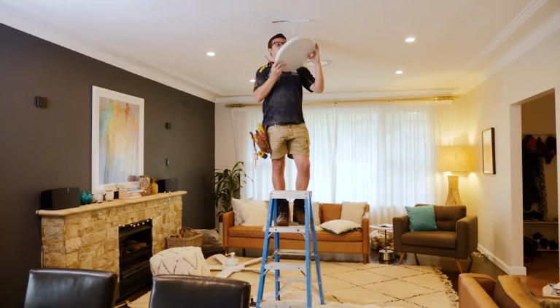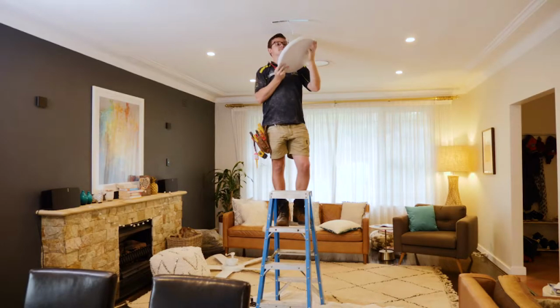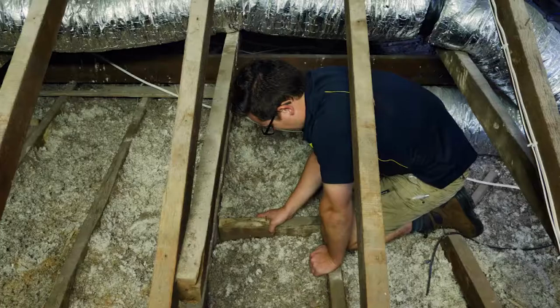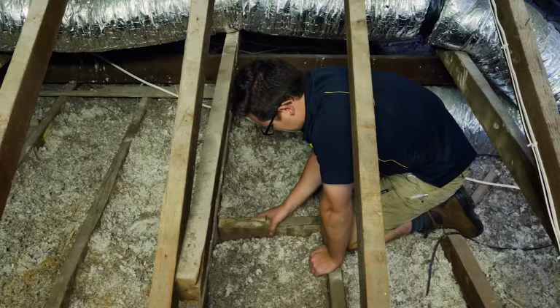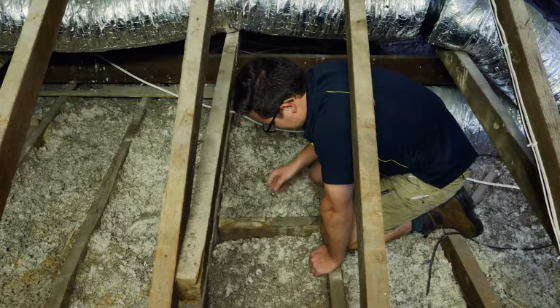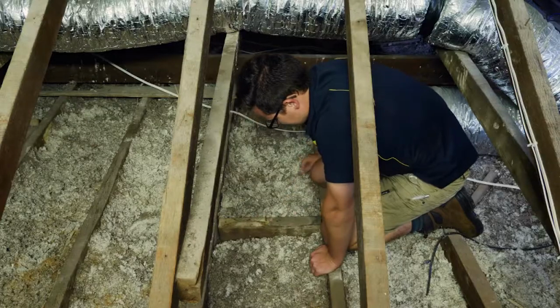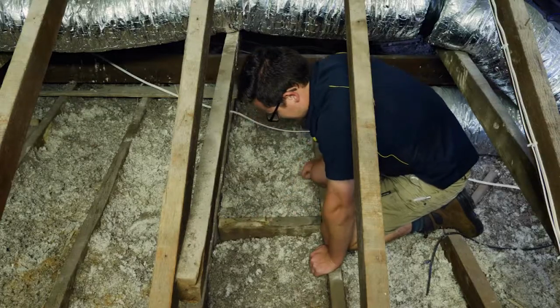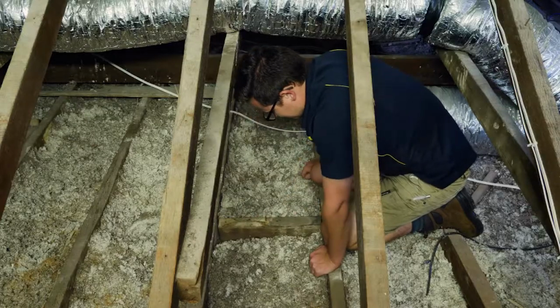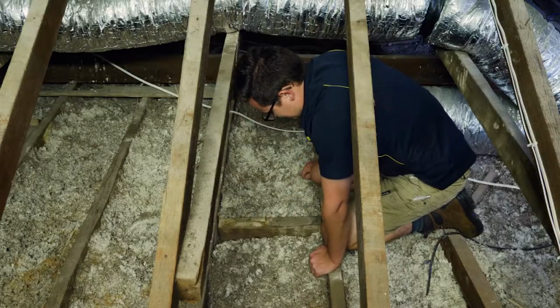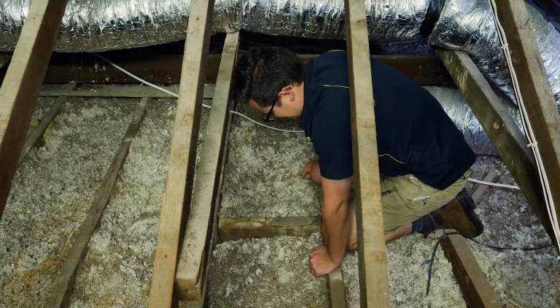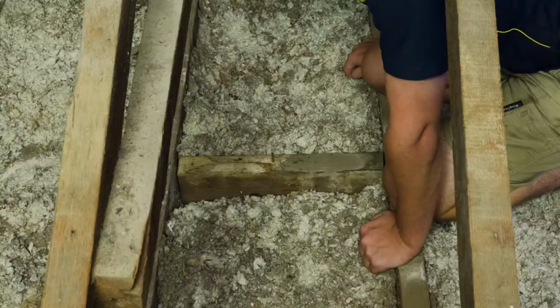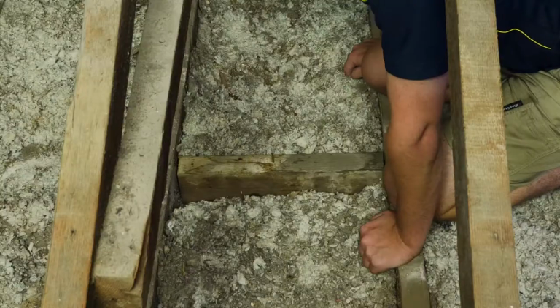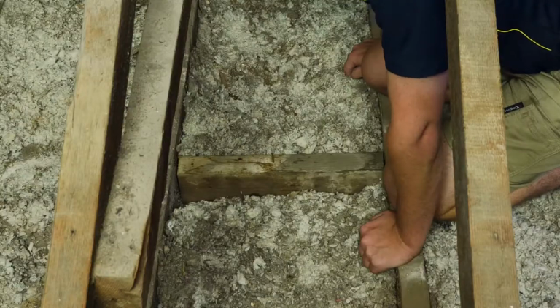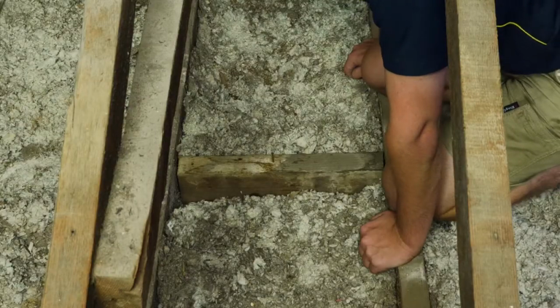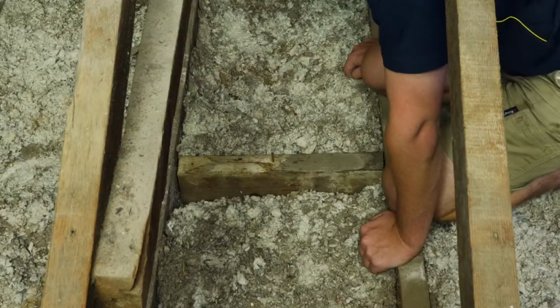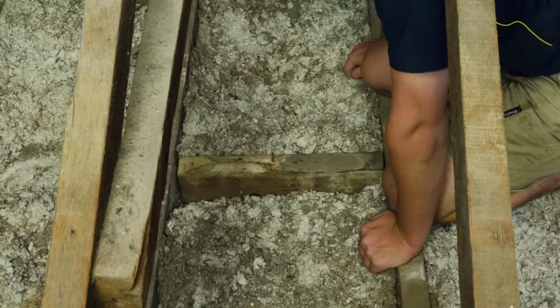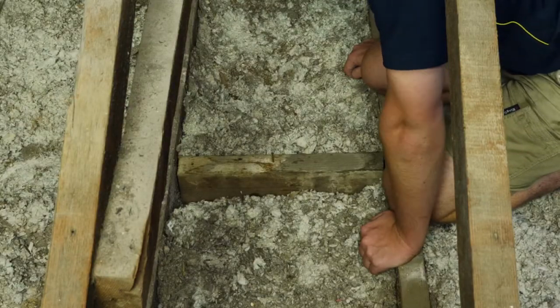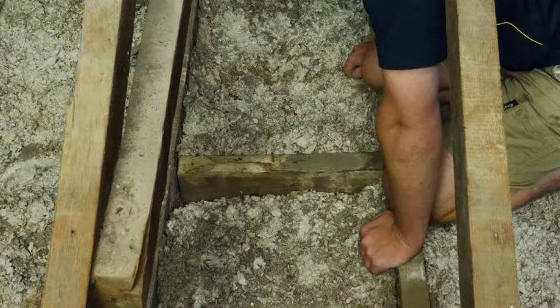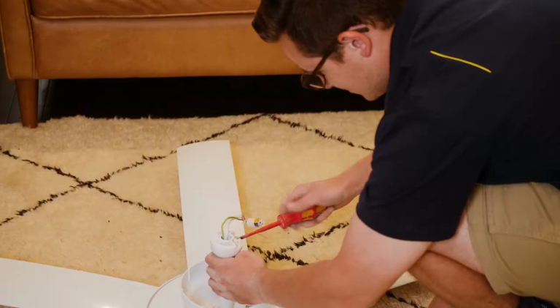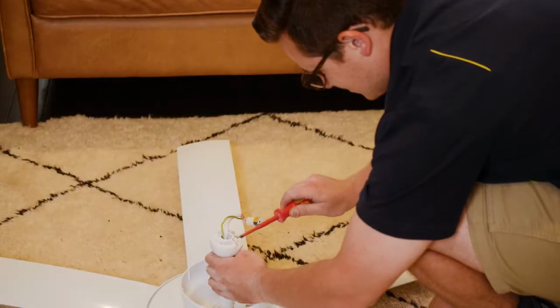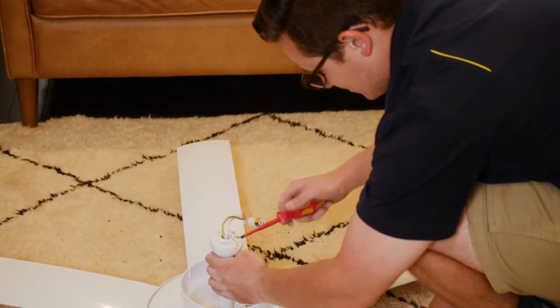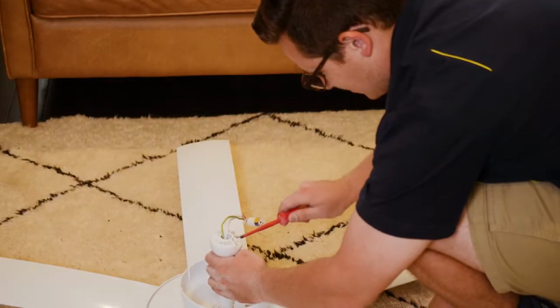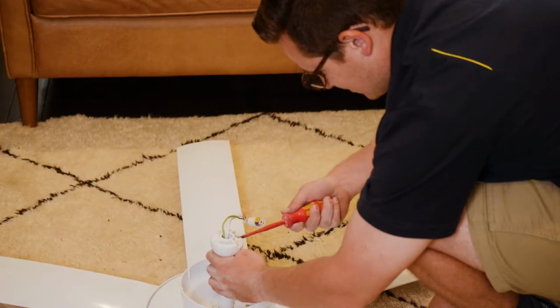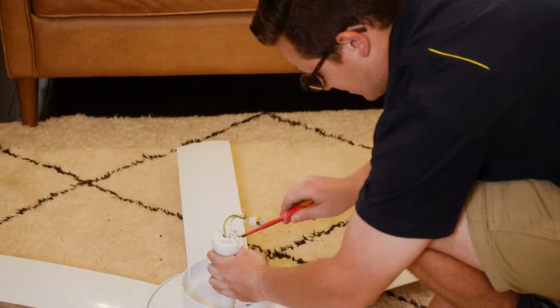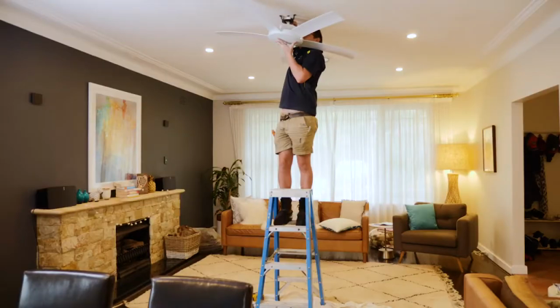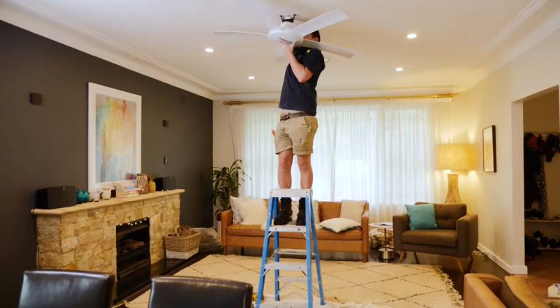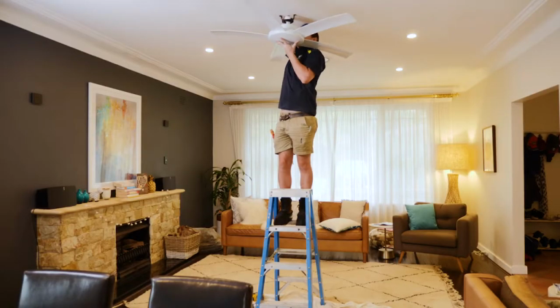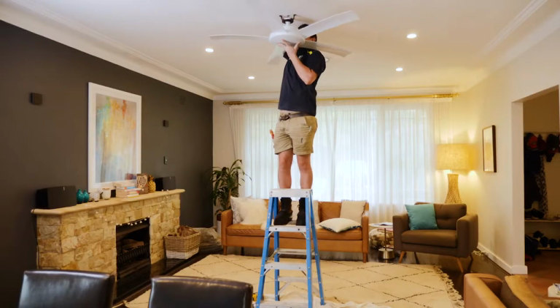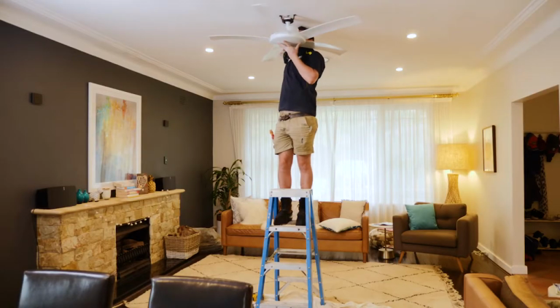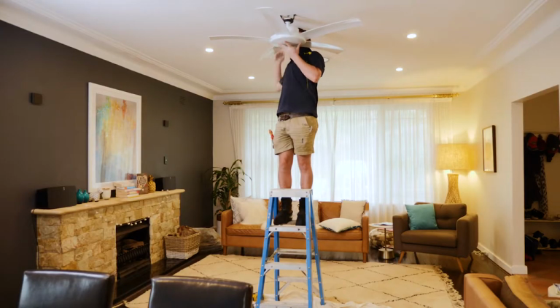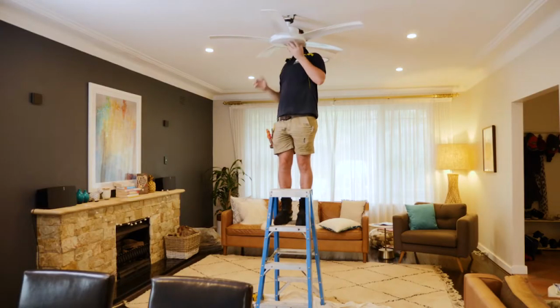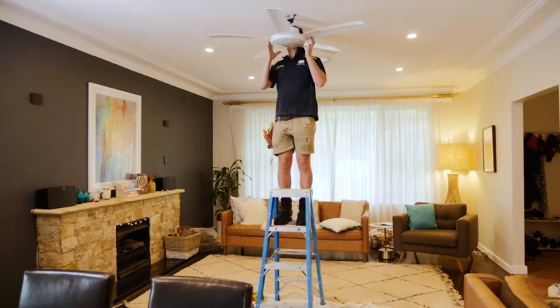We check for correct timber or bracing in the ceiling space to support the new fan. We pre-assemble the fan, then attach it to the support bracket.